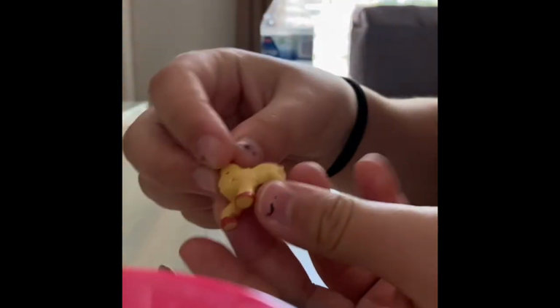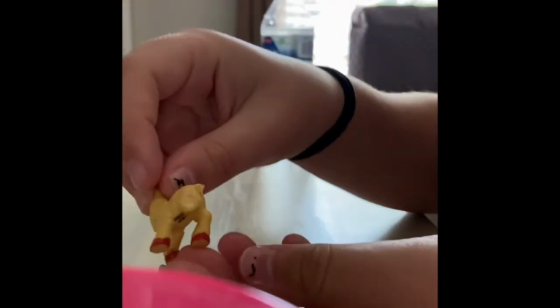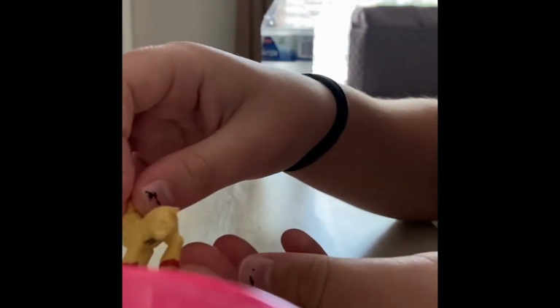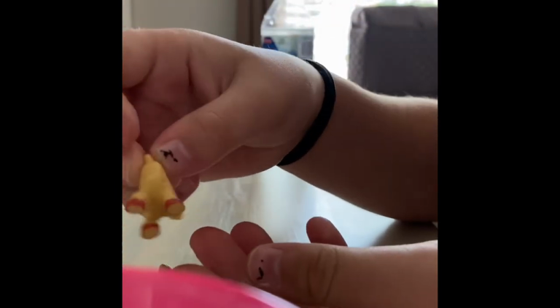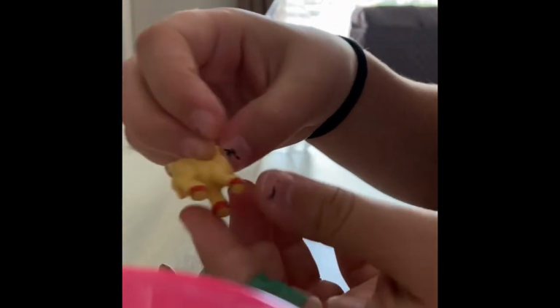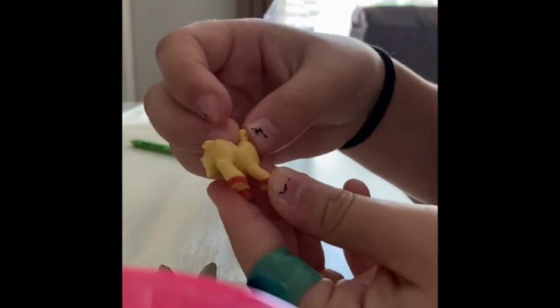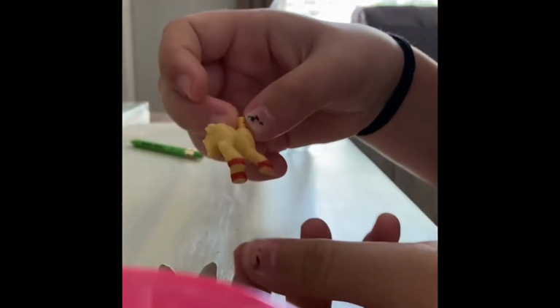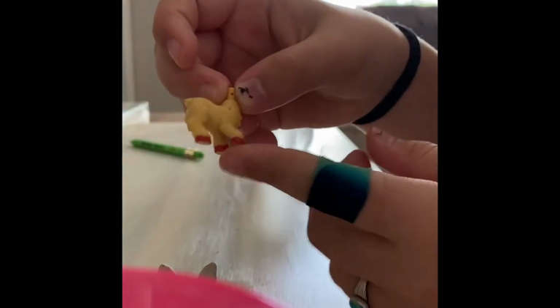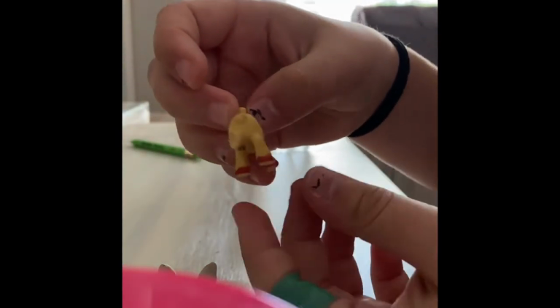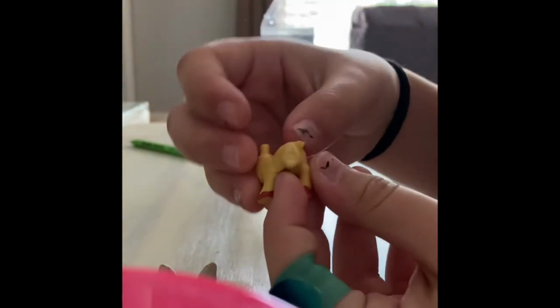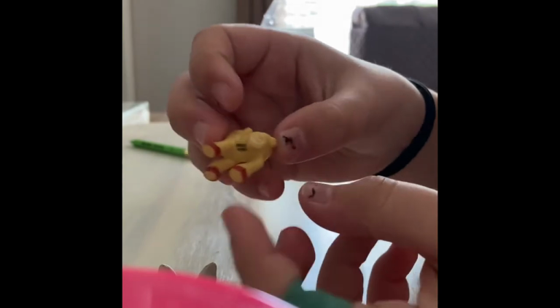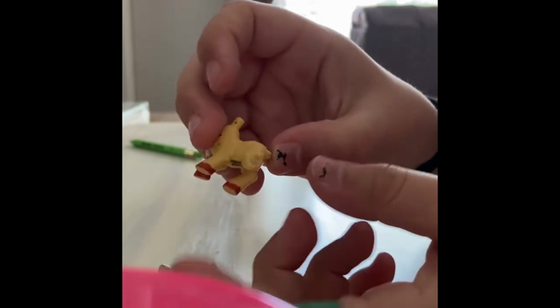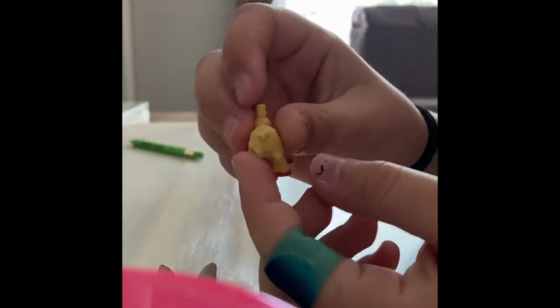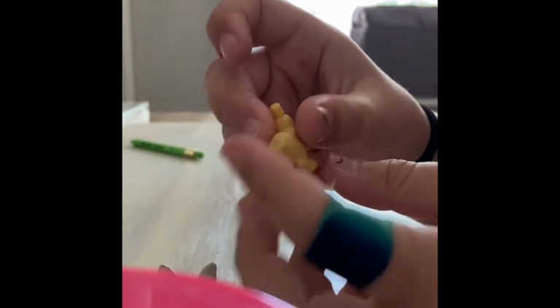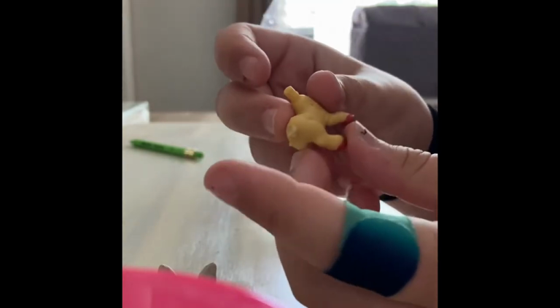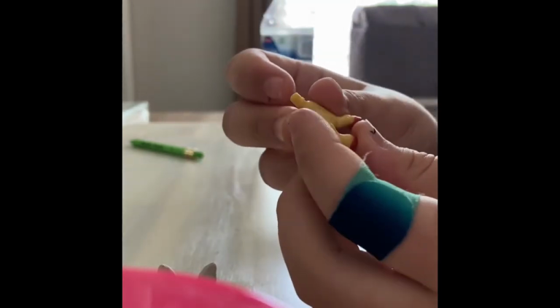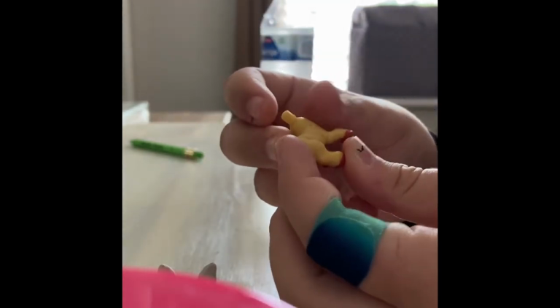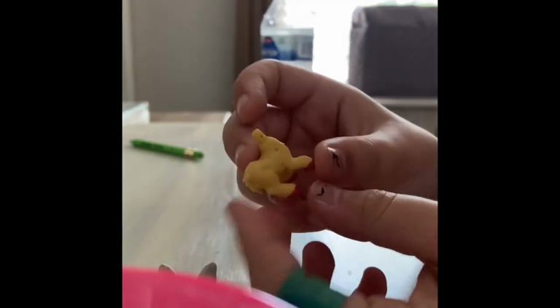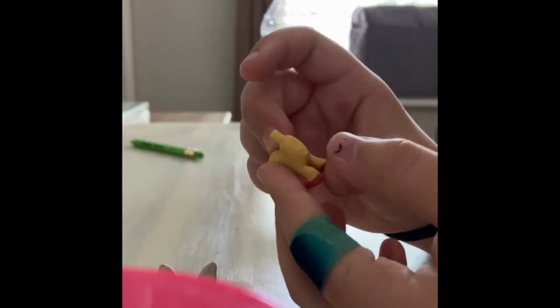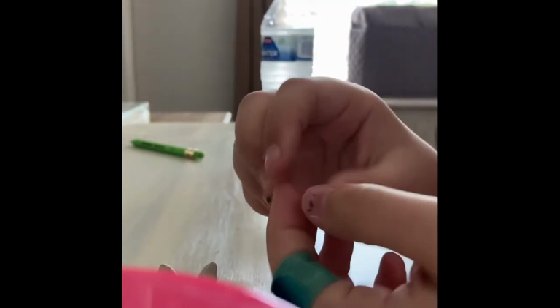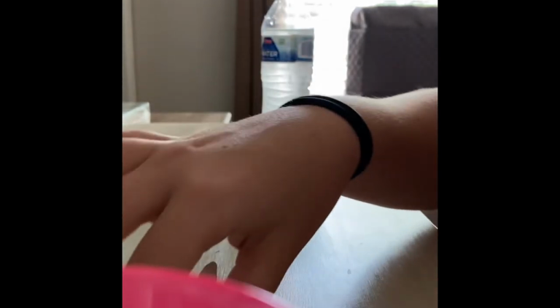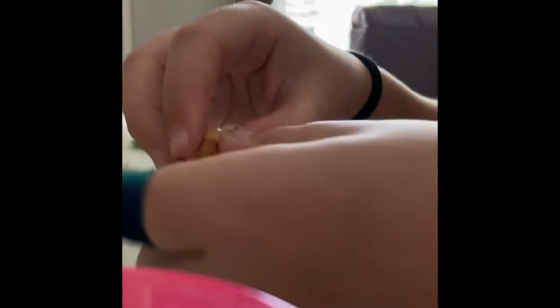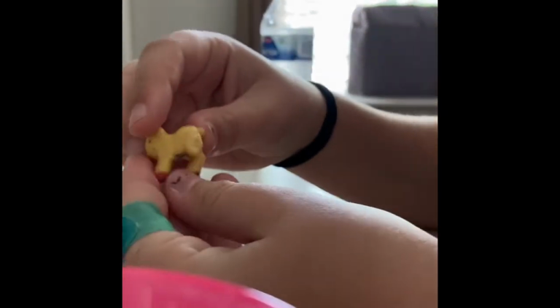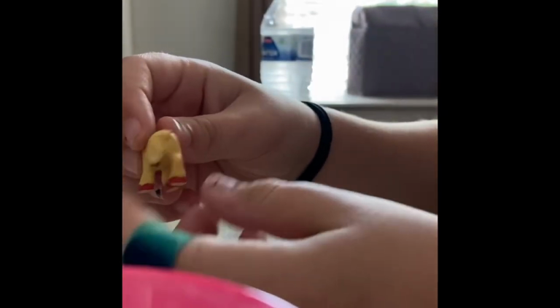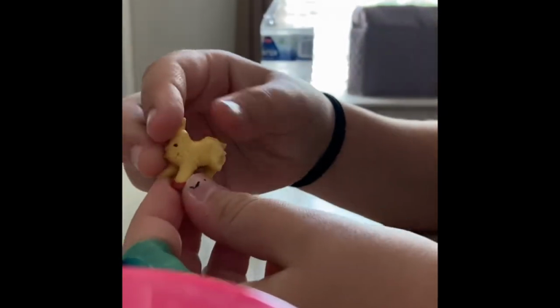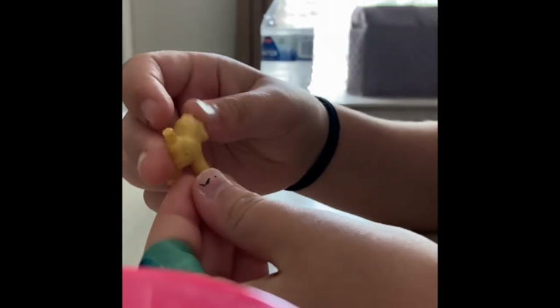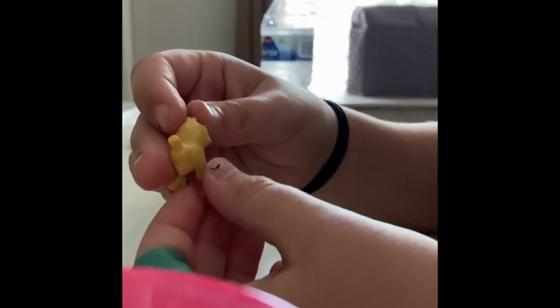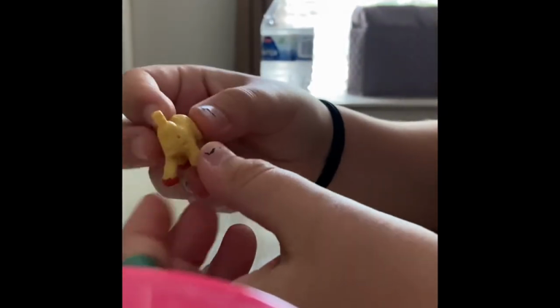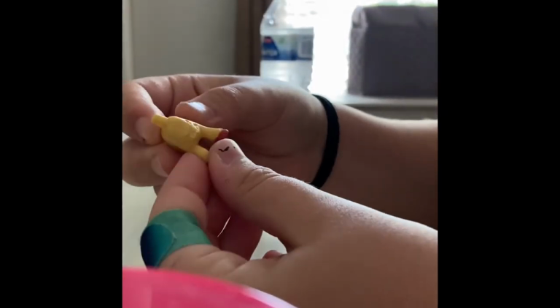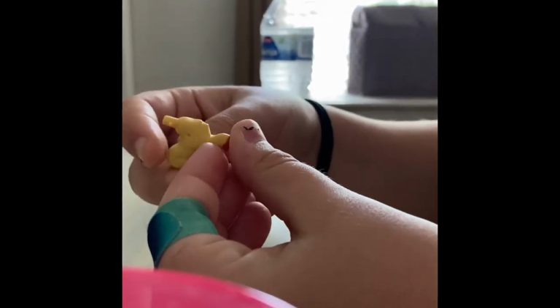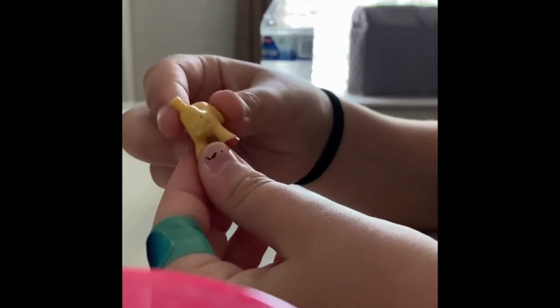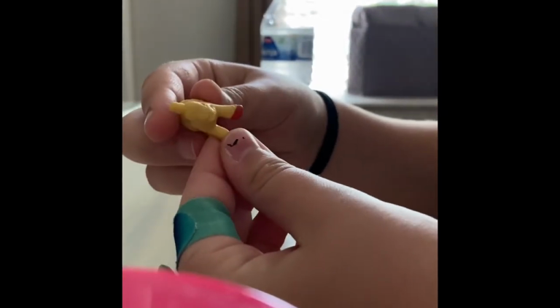But today I'm going to be doing the body, so I'm probably just gonna redo the leg and the tail, and probably the other legs too. So yeah.